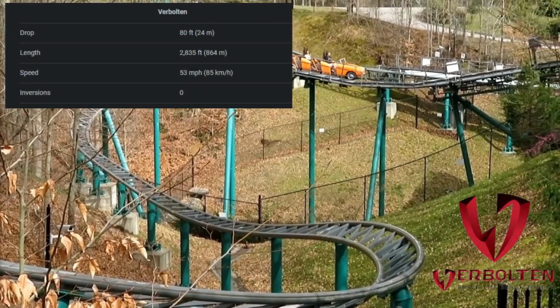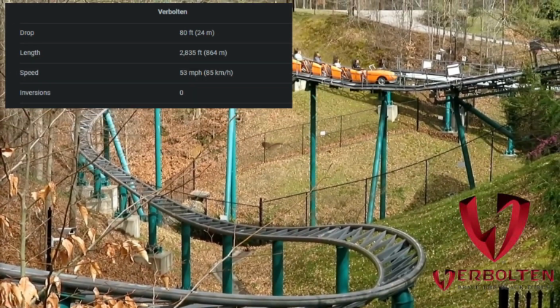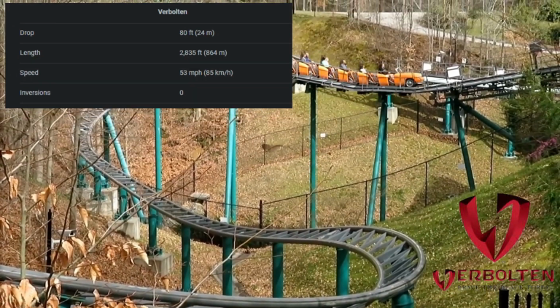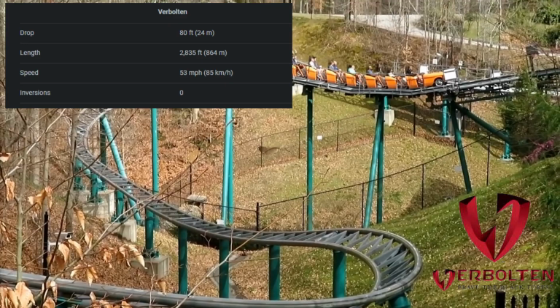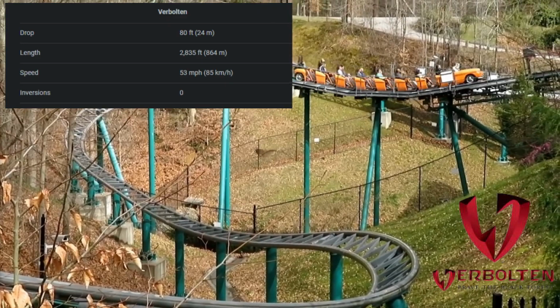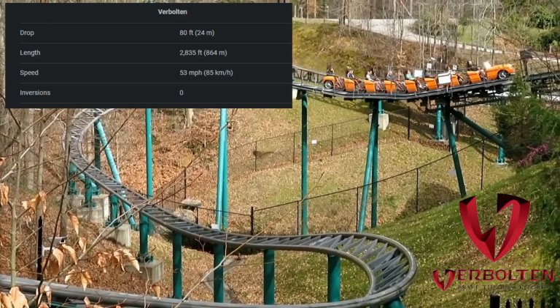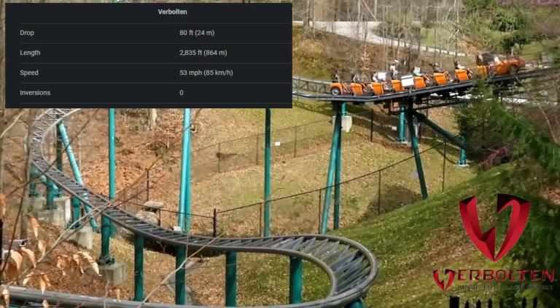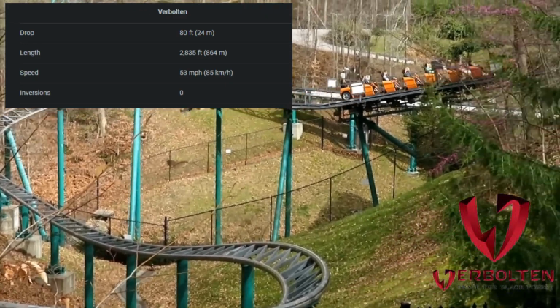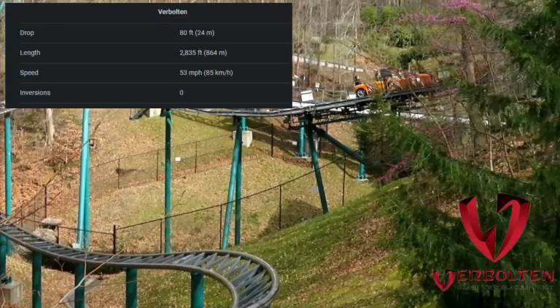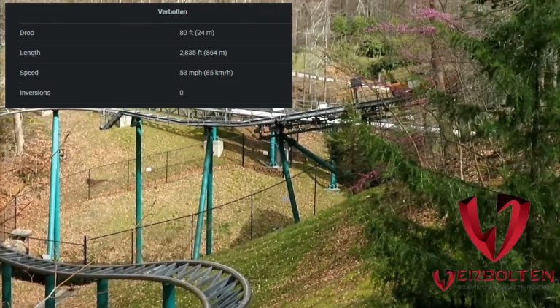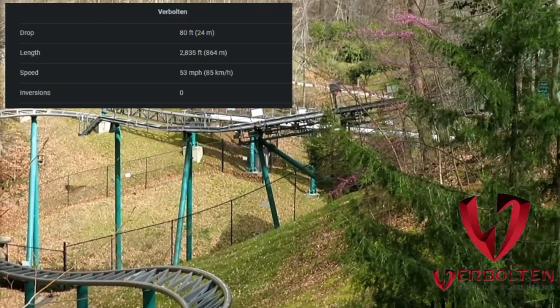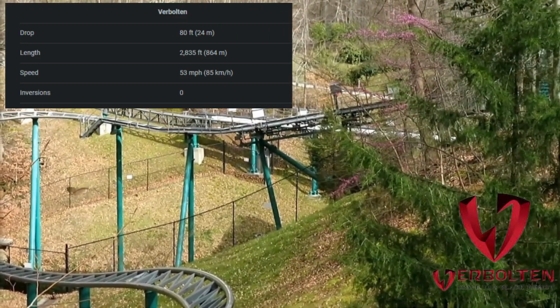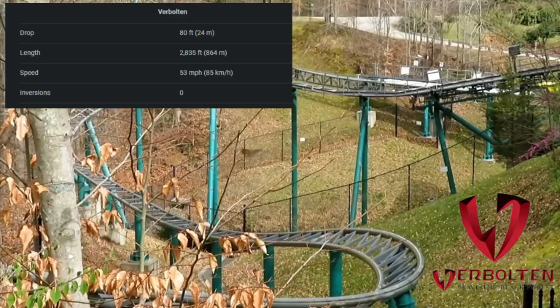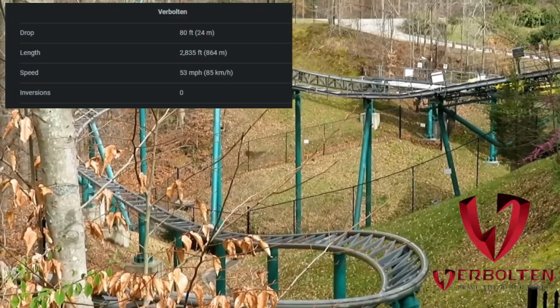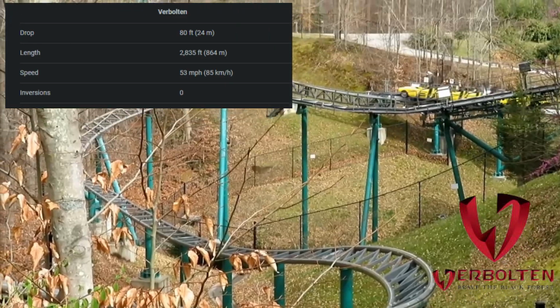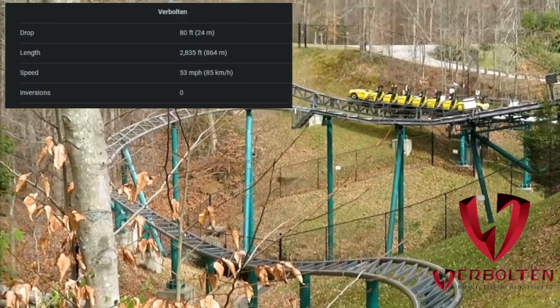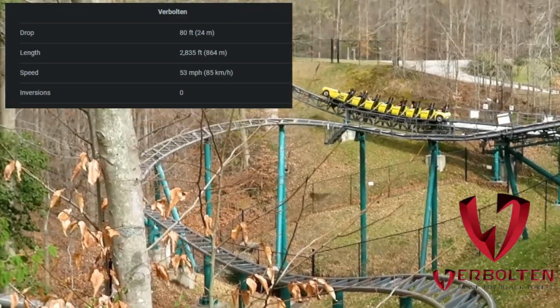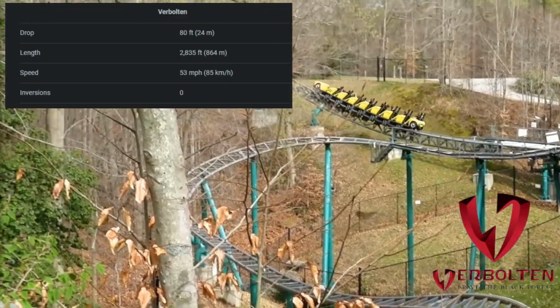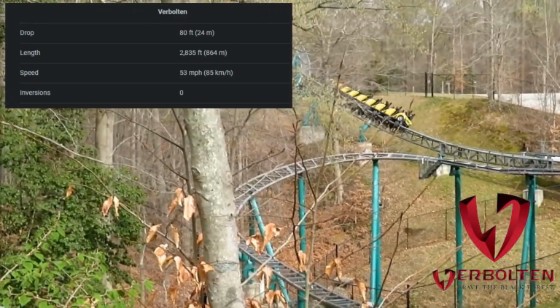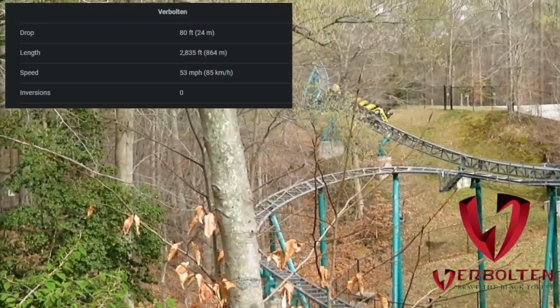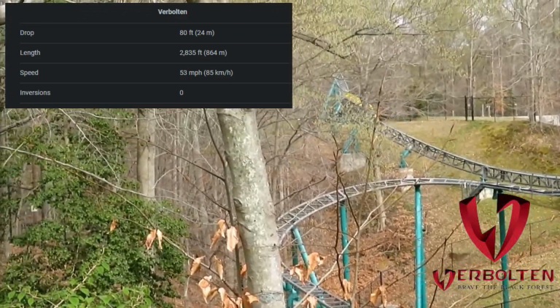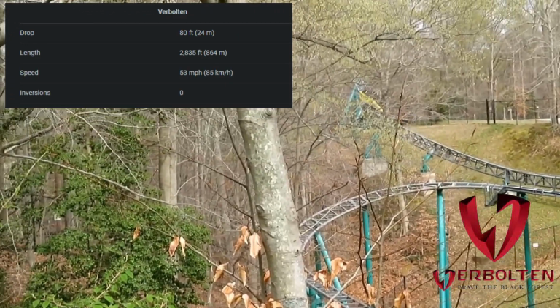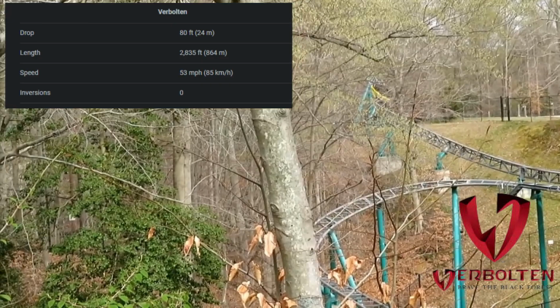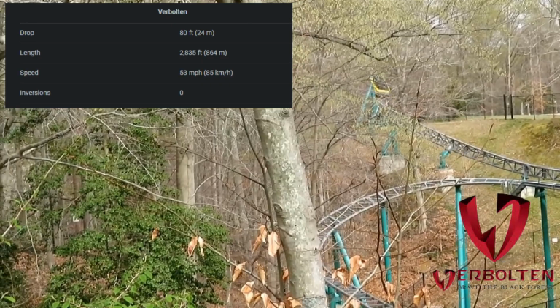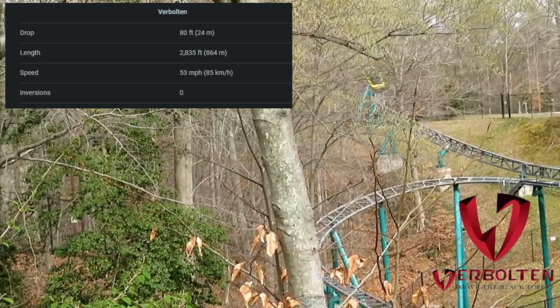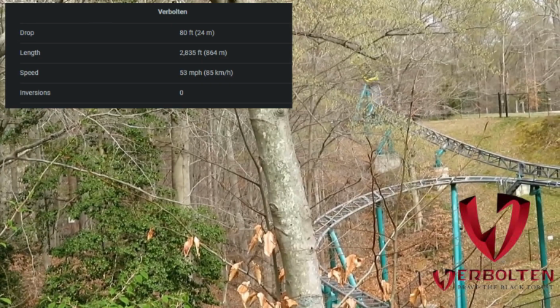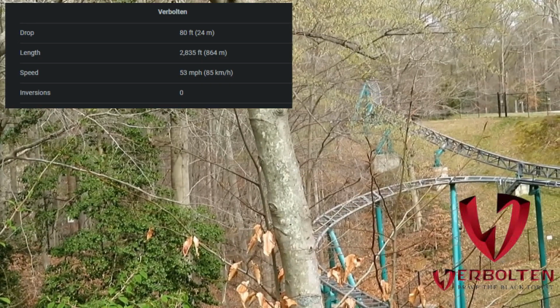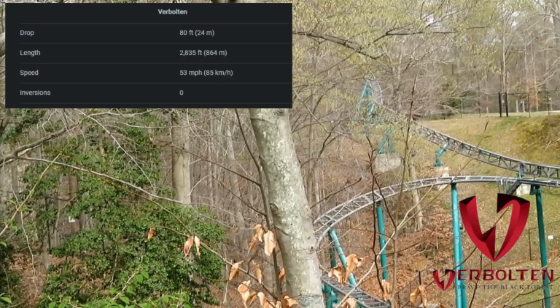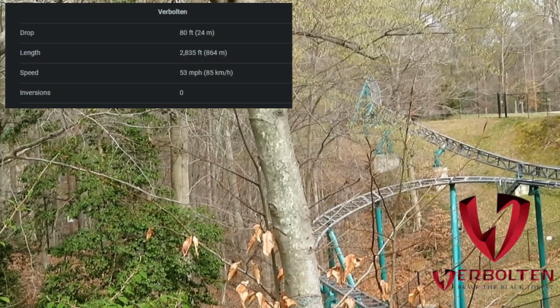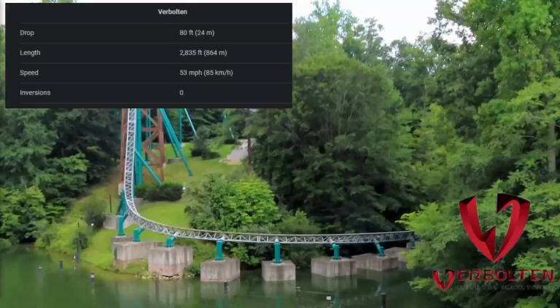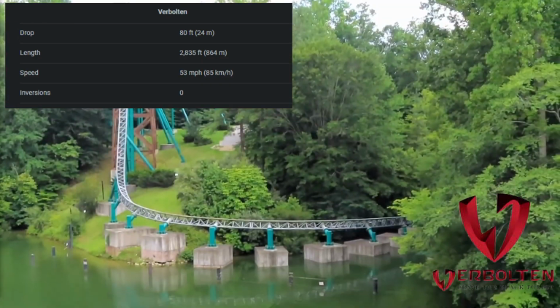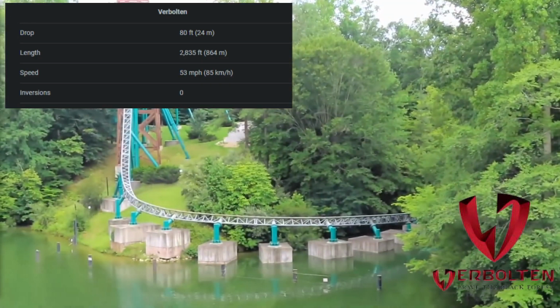Verbolten is a multi-launch roller coaster that takes you on a thrilling ride through the Black Forest. The ride starts off with a scenic drive through the forest, but don't be fooled — things quickly take a turn for the intense.